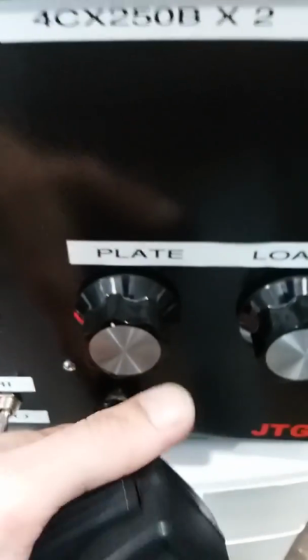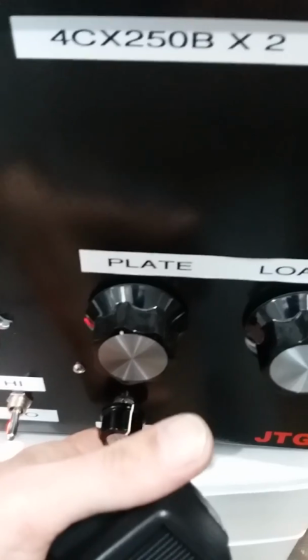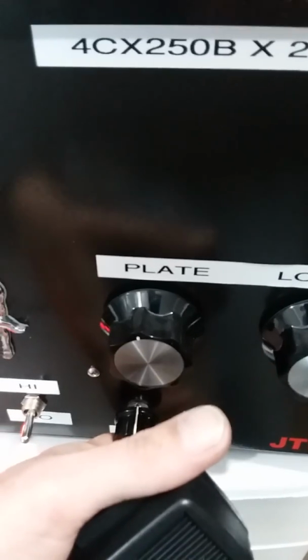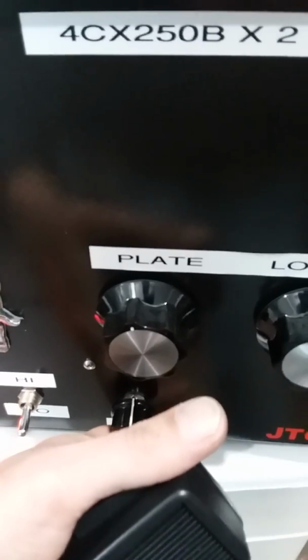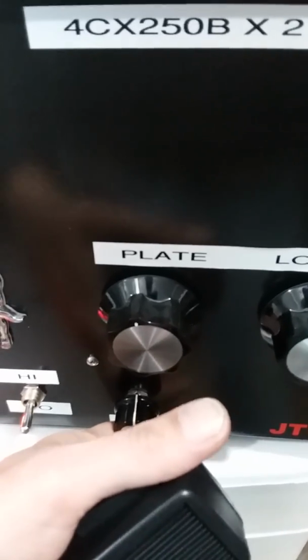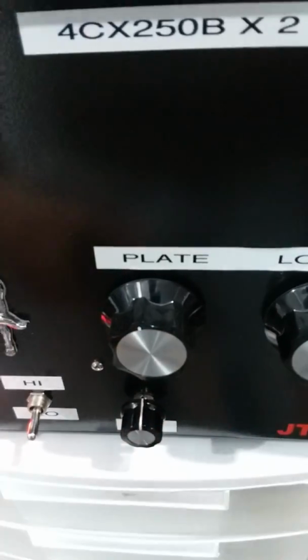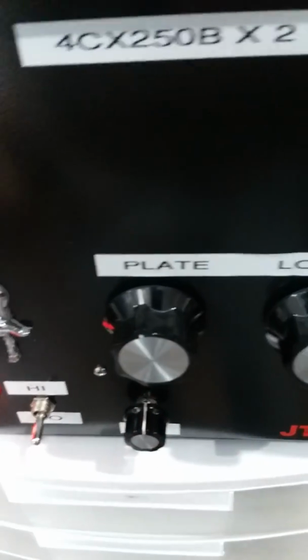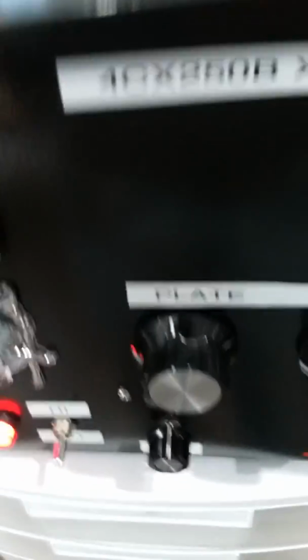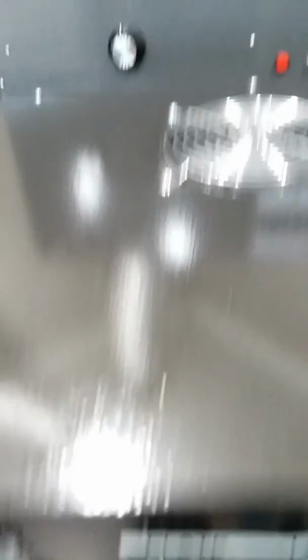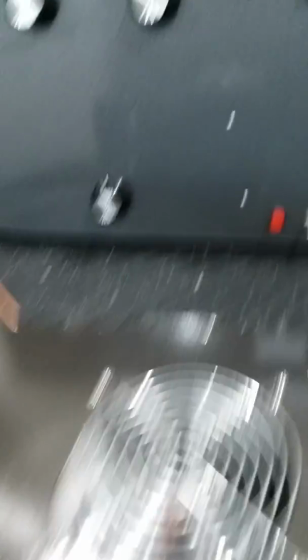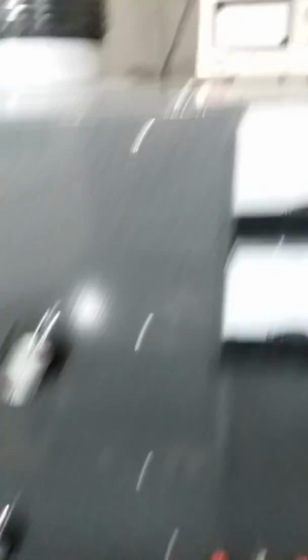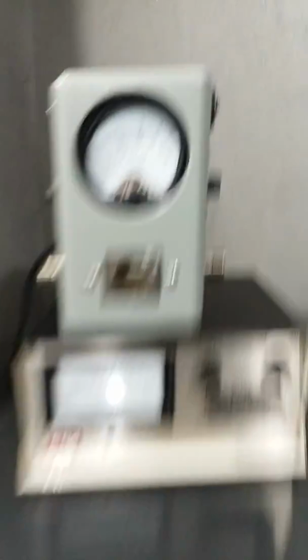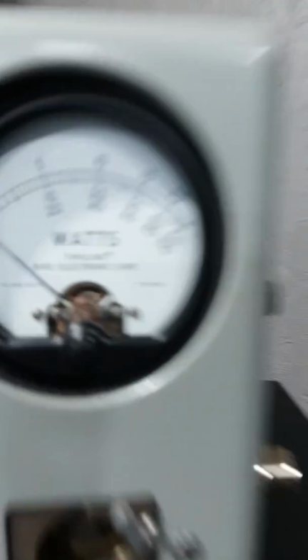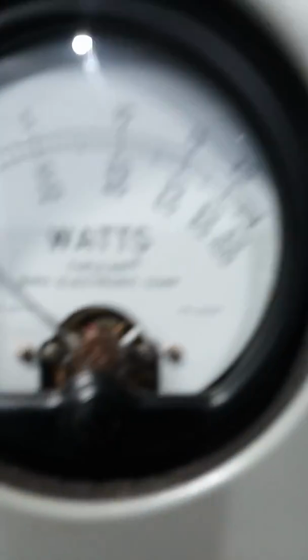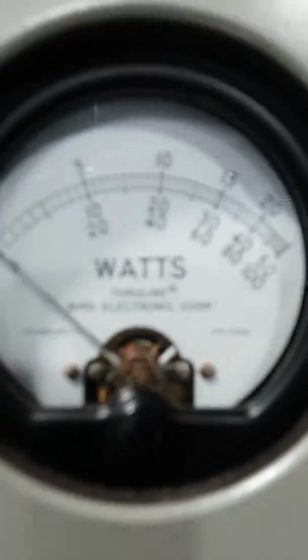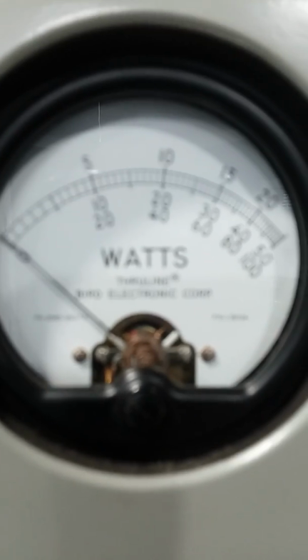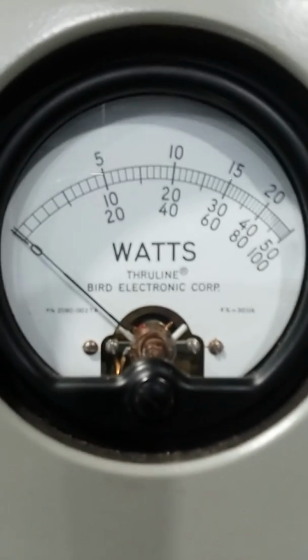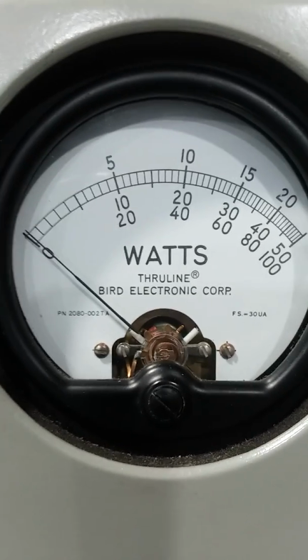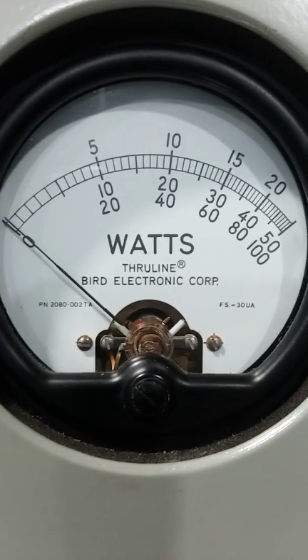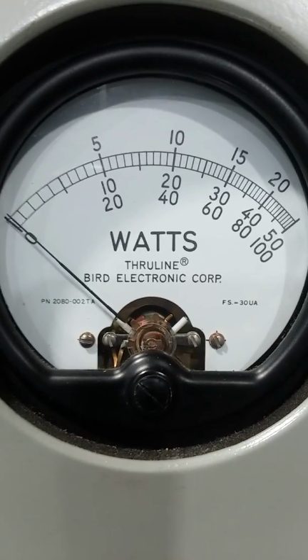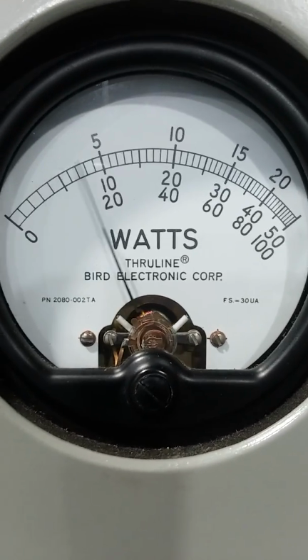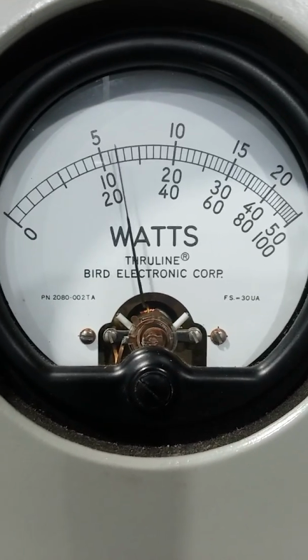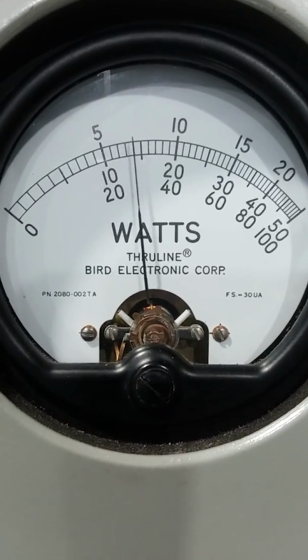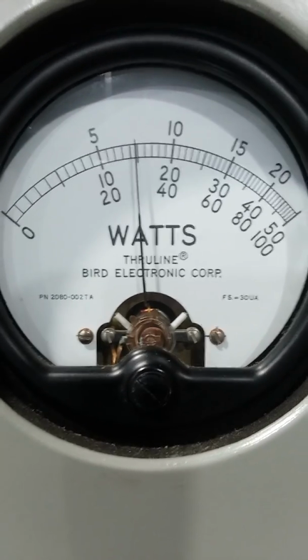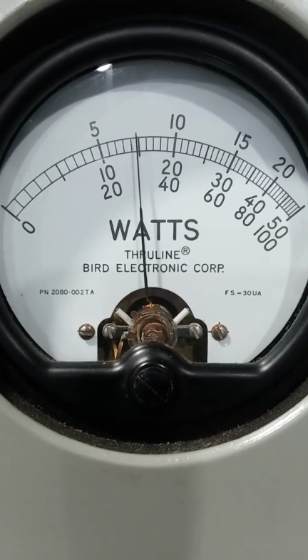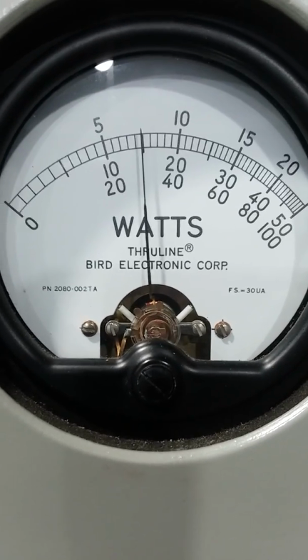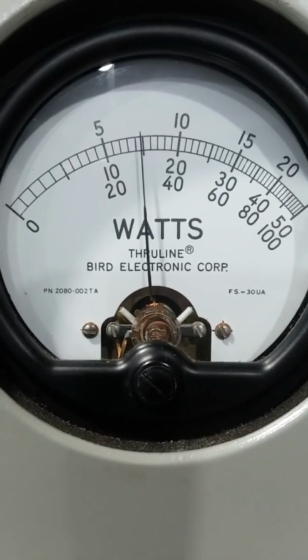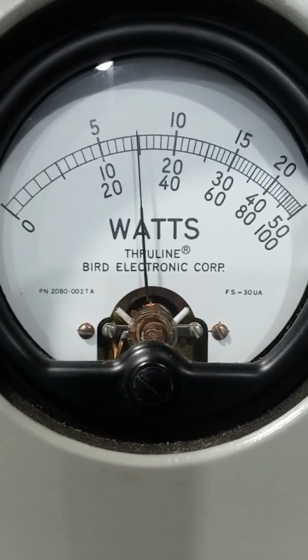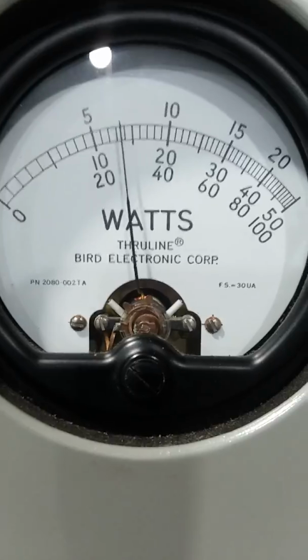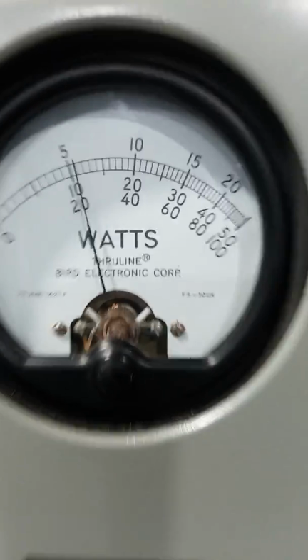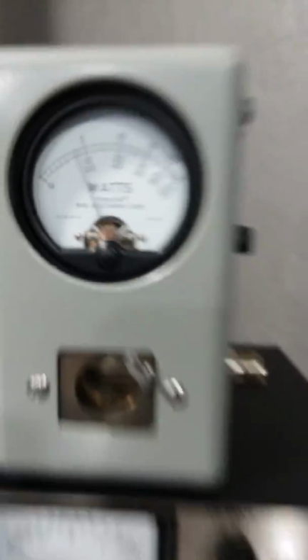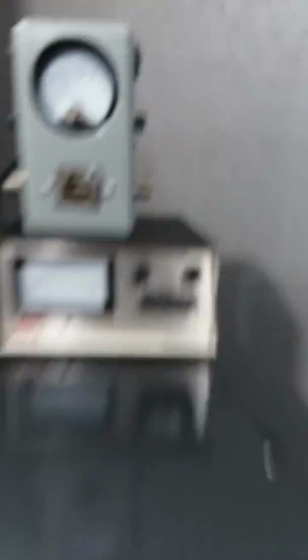We'll go halfway. Low side, variable halfway. Audio. 750 watts.